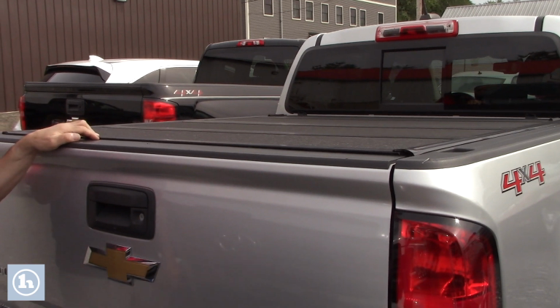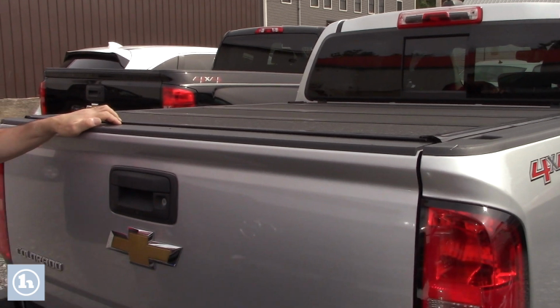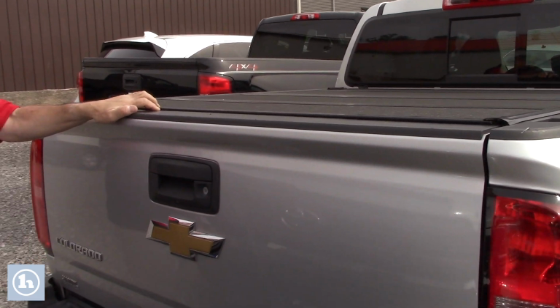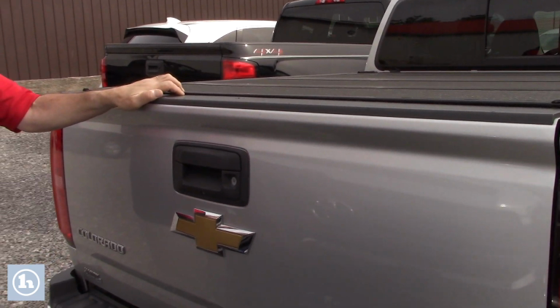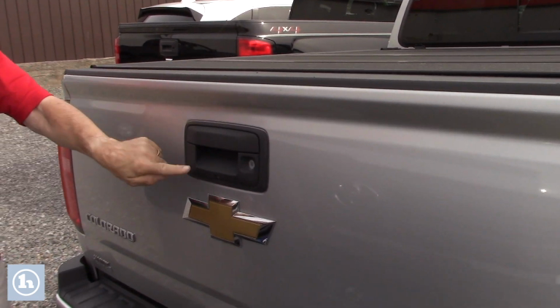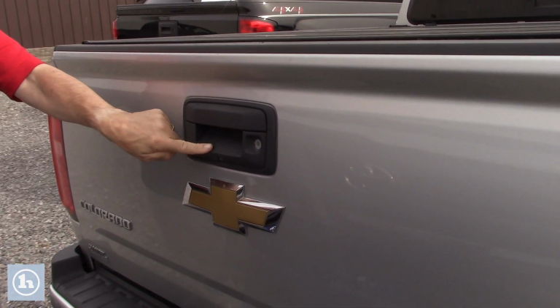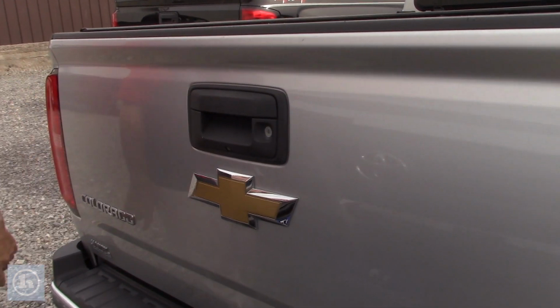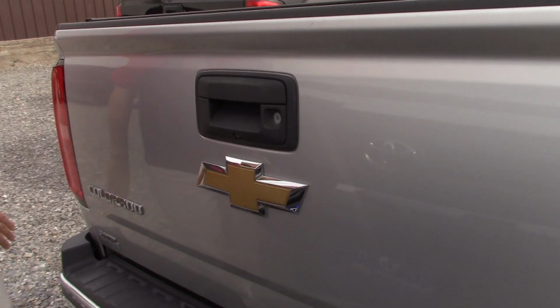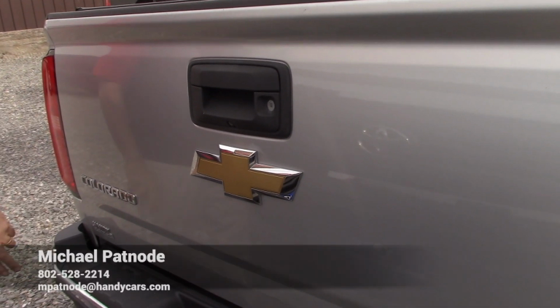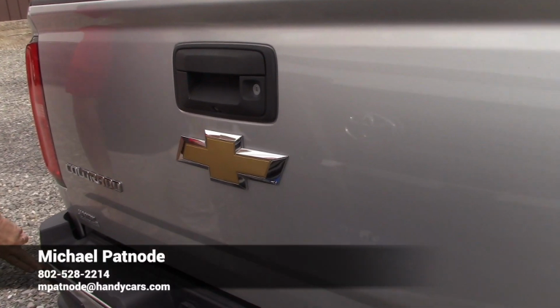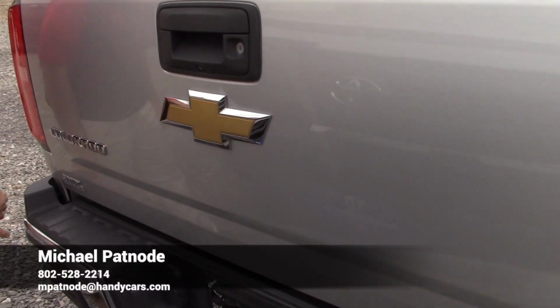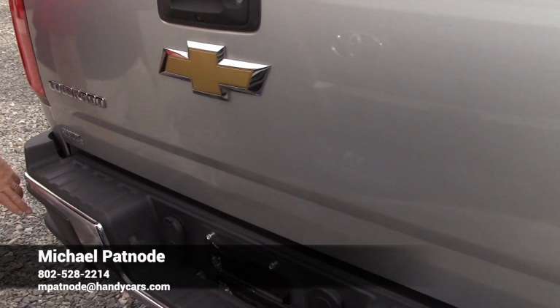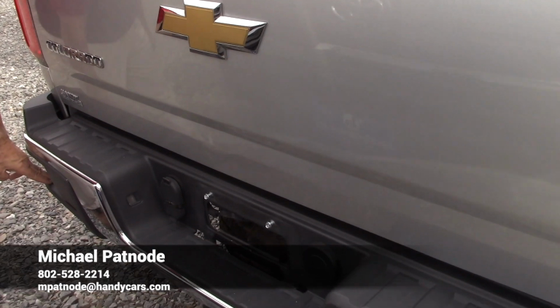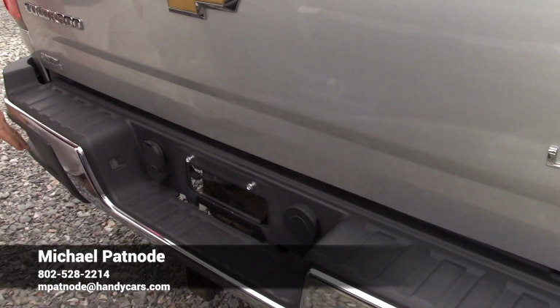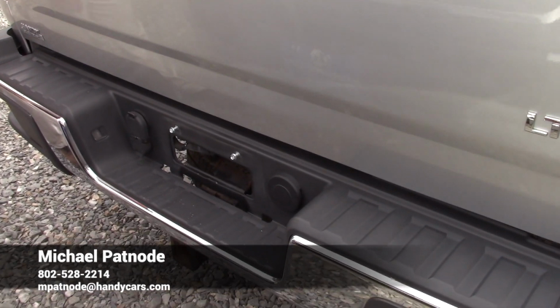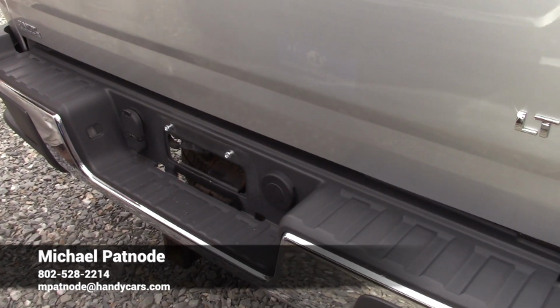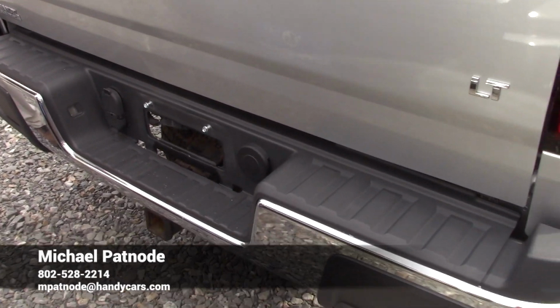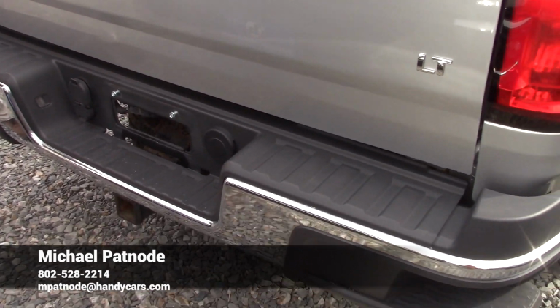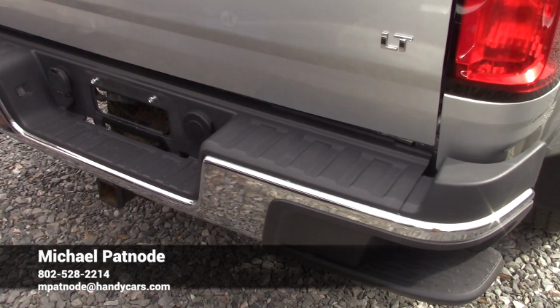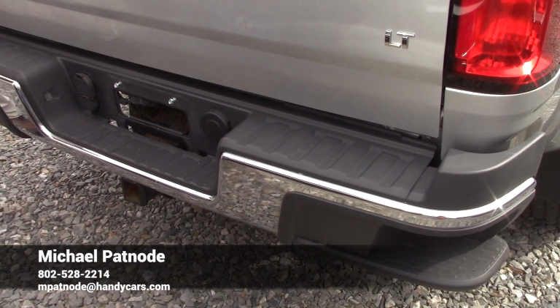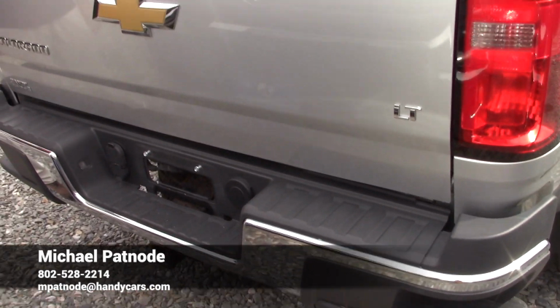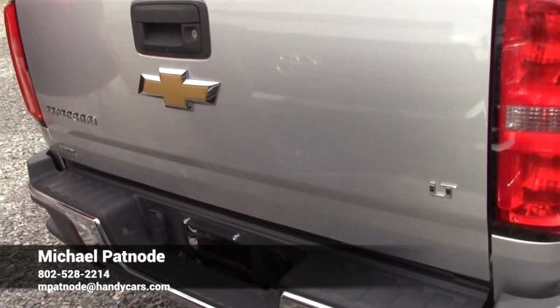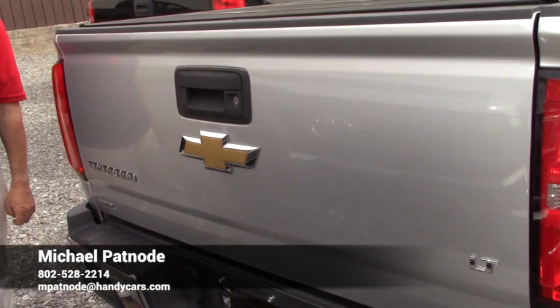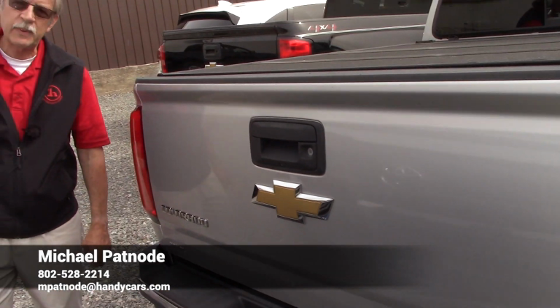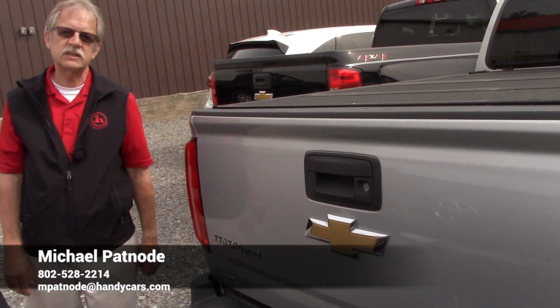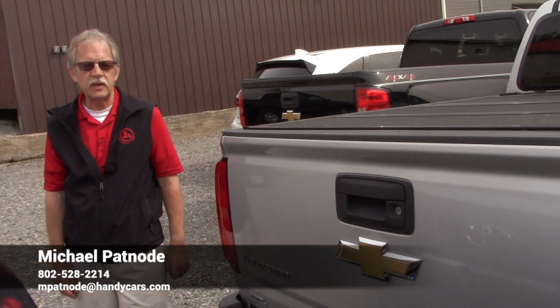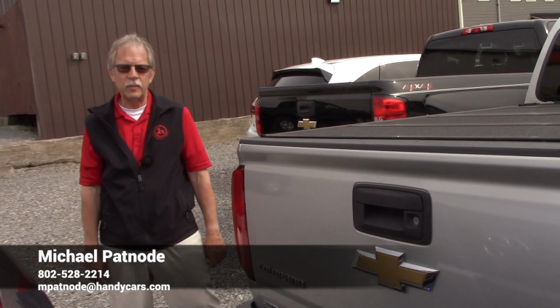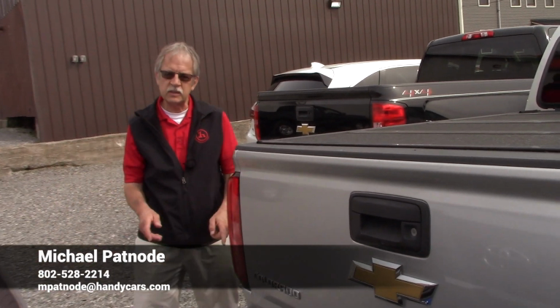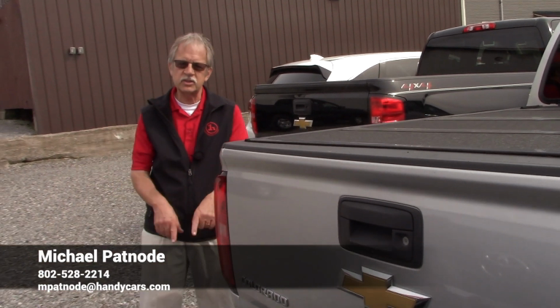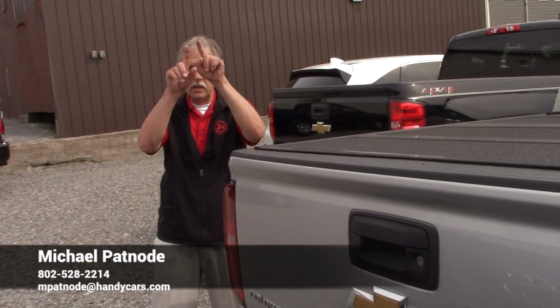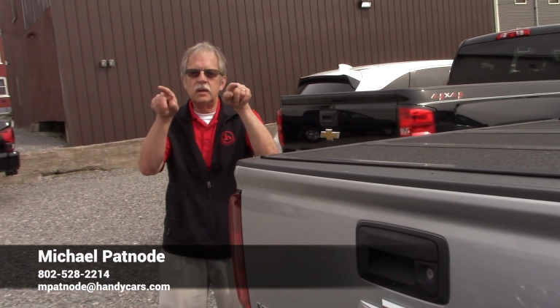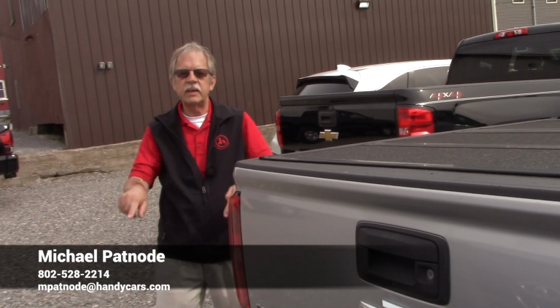It does have the backup camera. Chrome bumper with the steps to assist you in getting into the truck. Any questions about this vehicle, my number's at the bottom of the screen. Mike out.